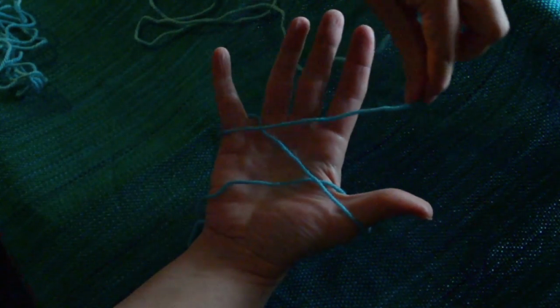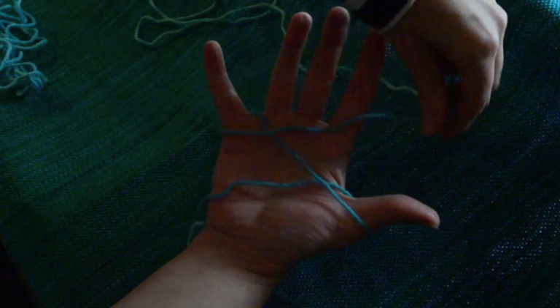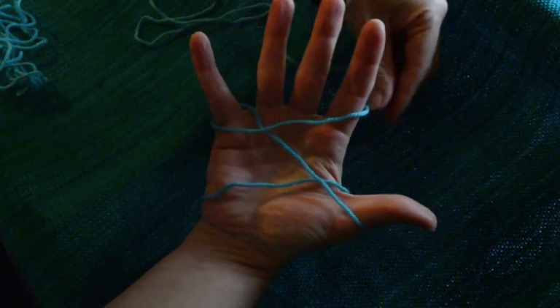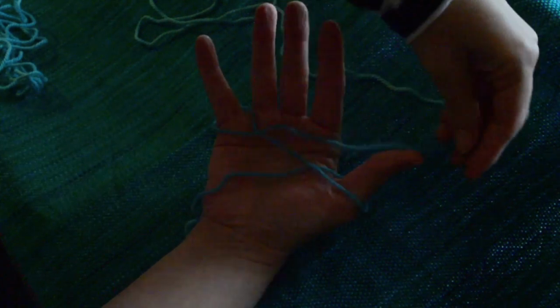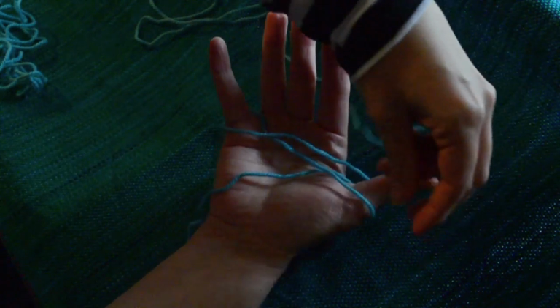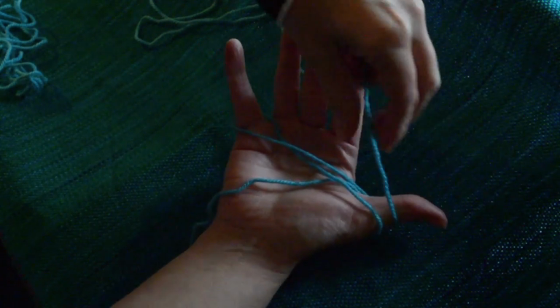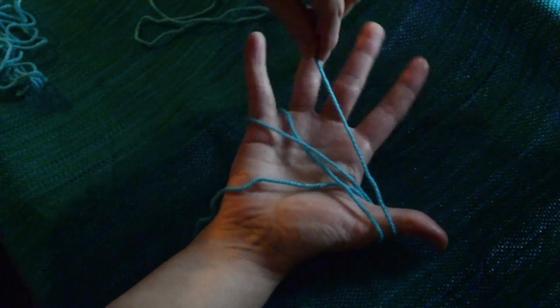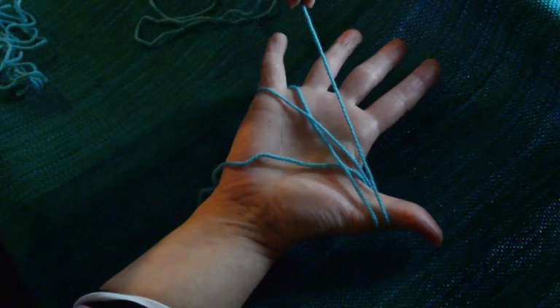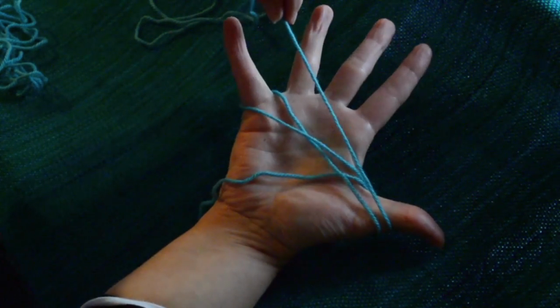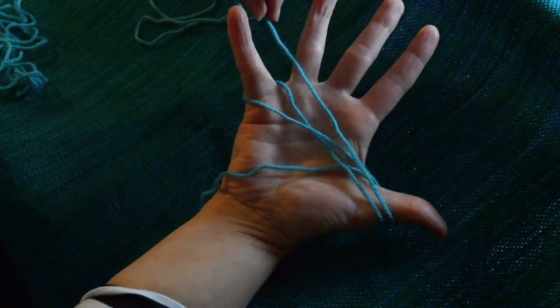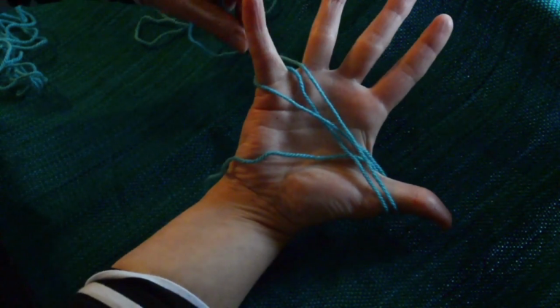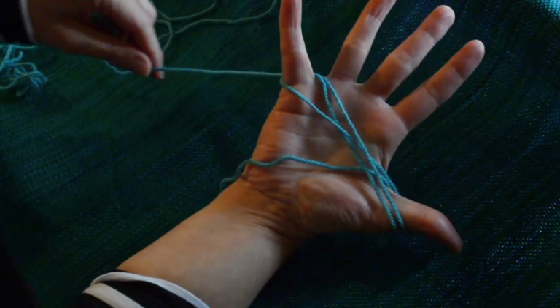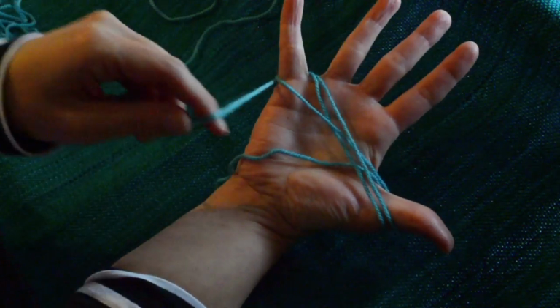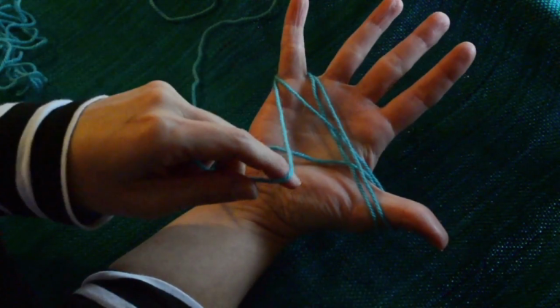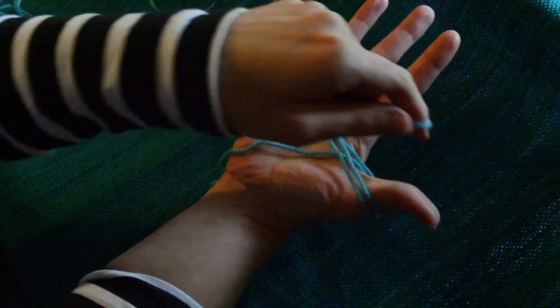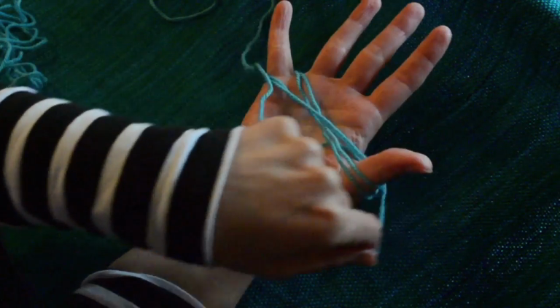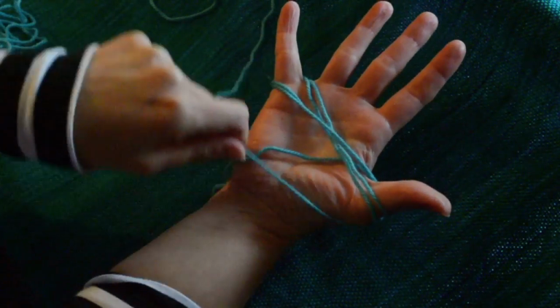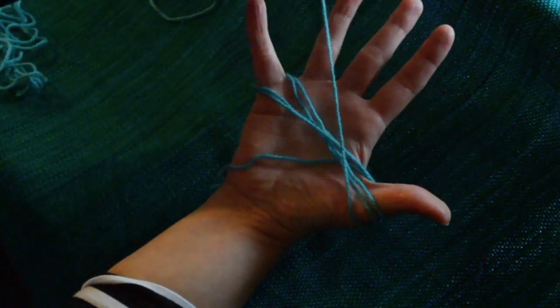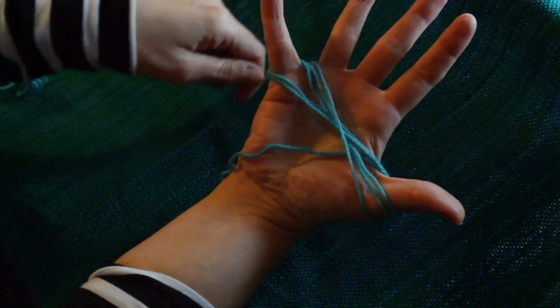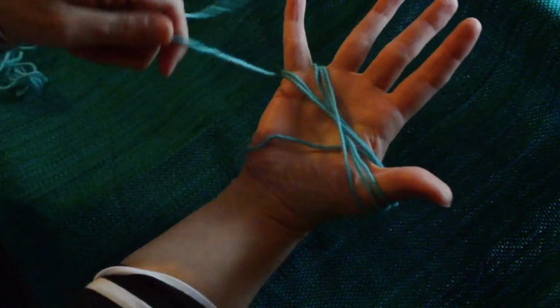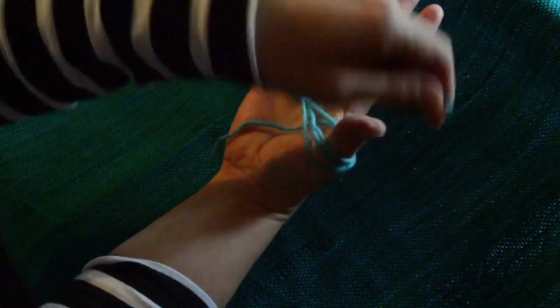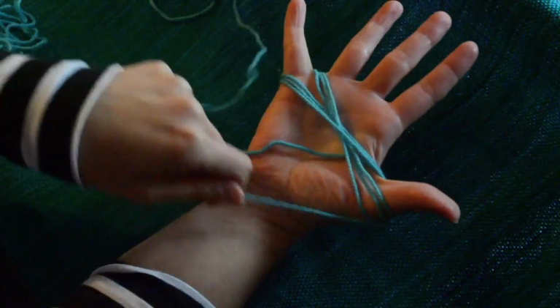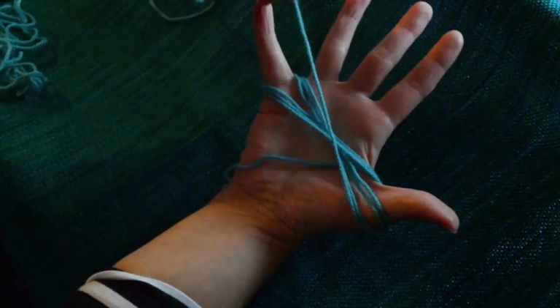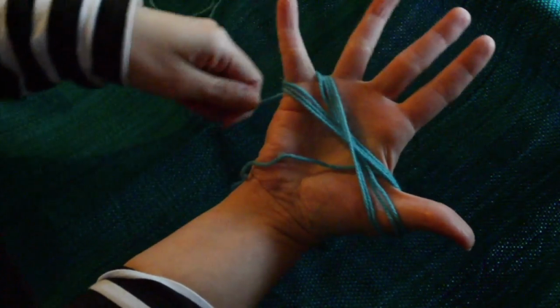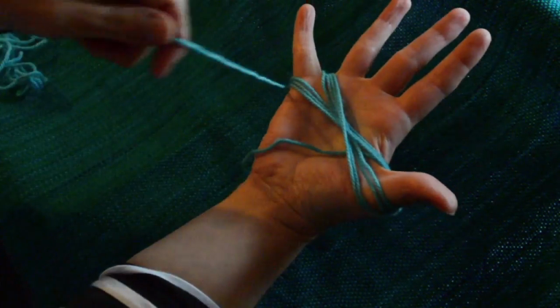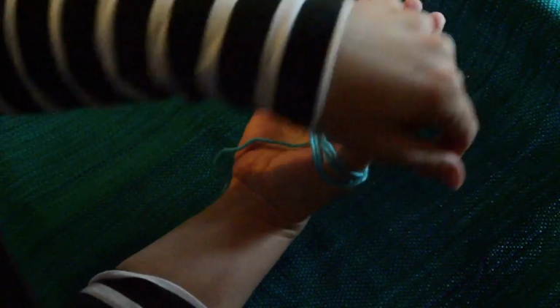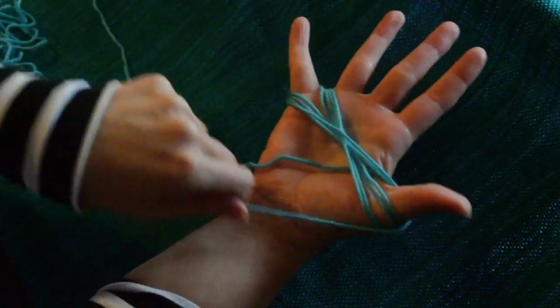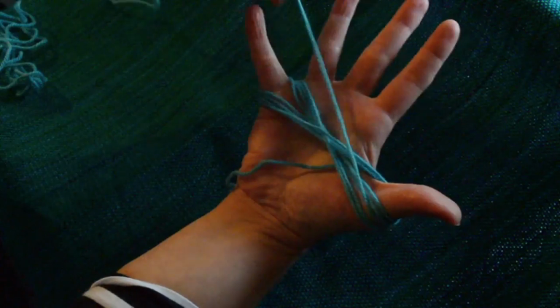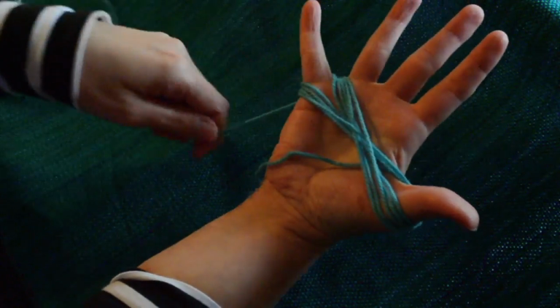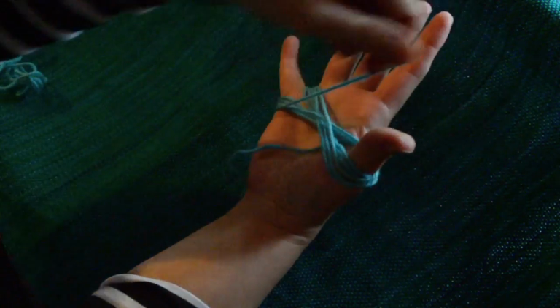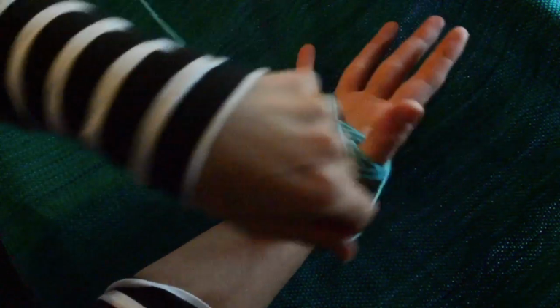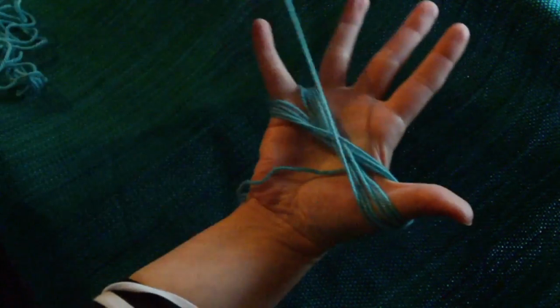Going around the thumb, coming back and around that little finger, around the thumb — keep your fingers spread out so that it keeps about the same size.